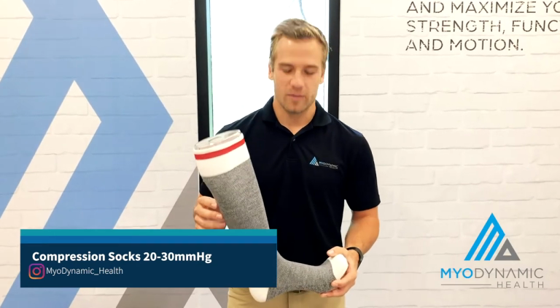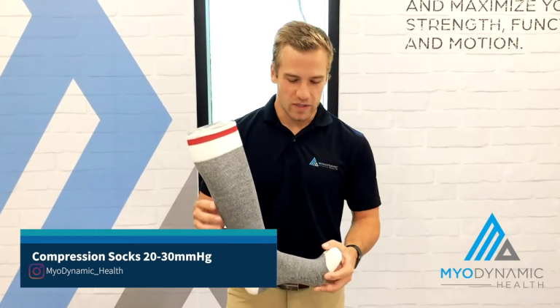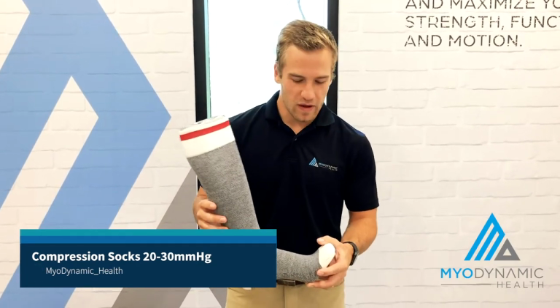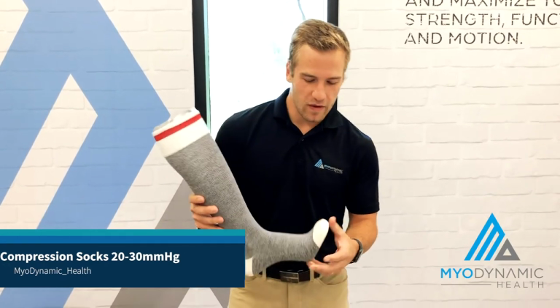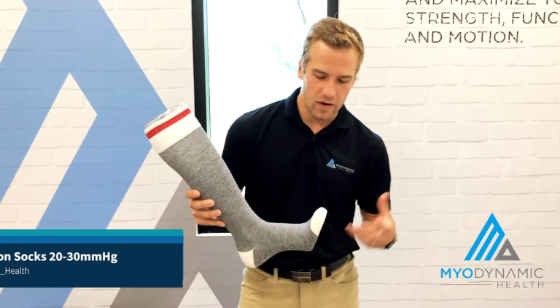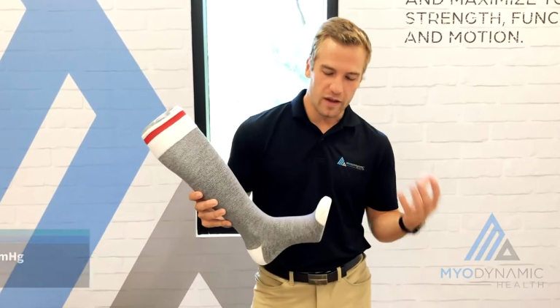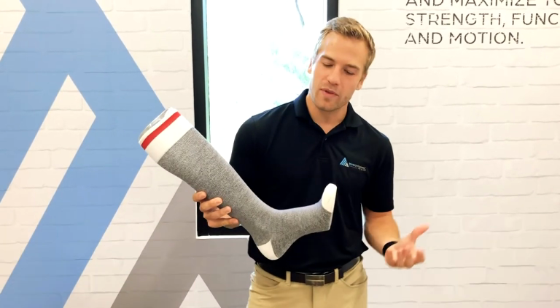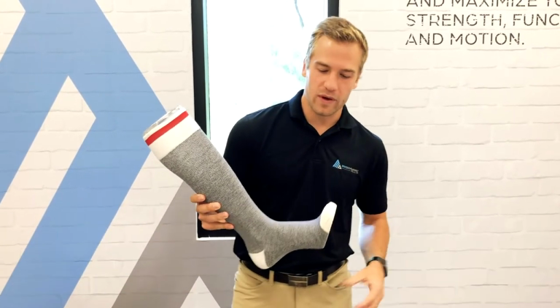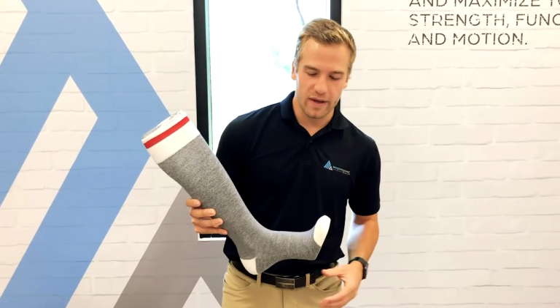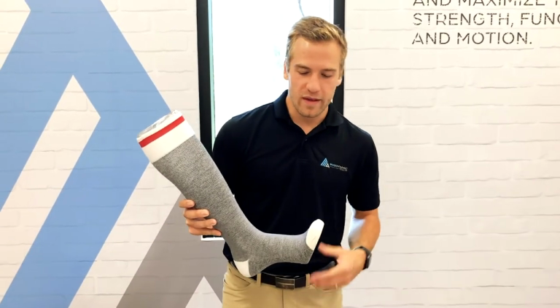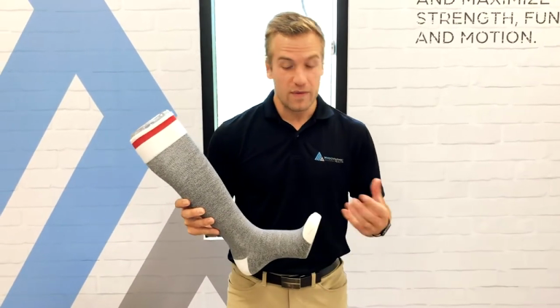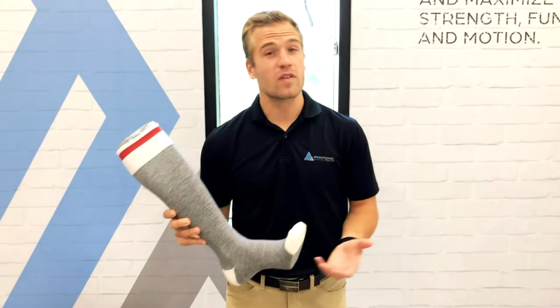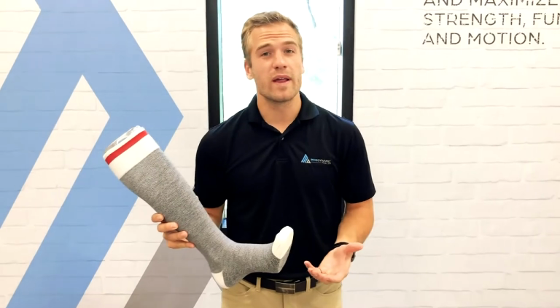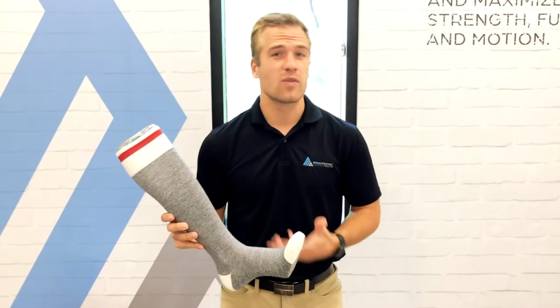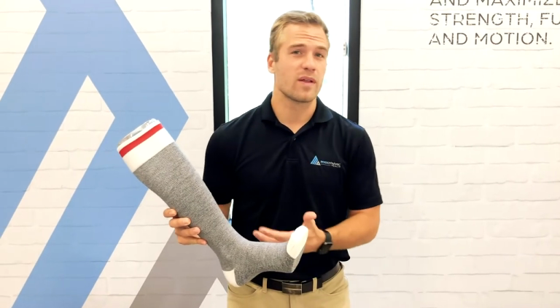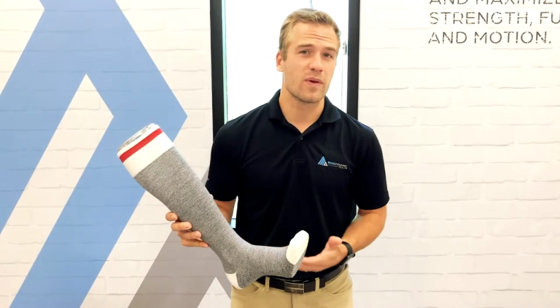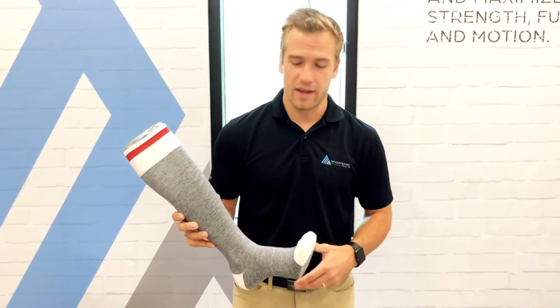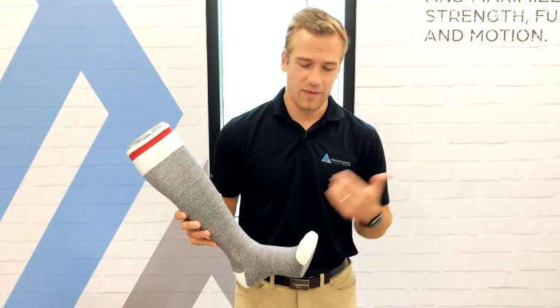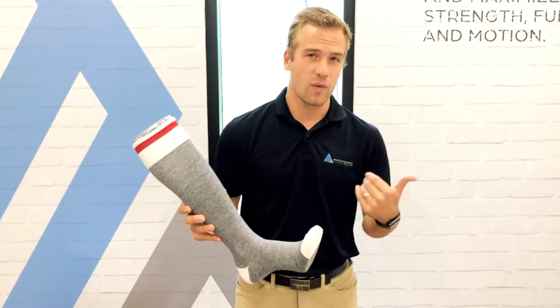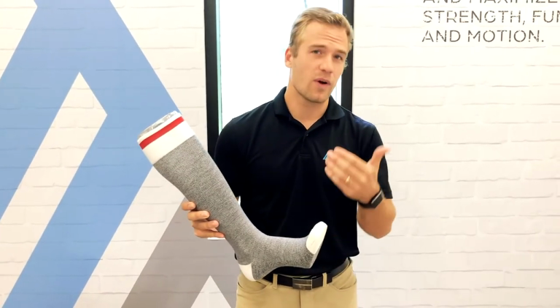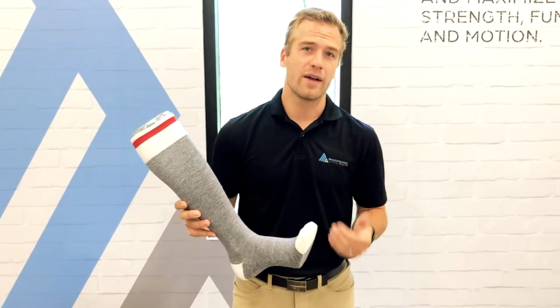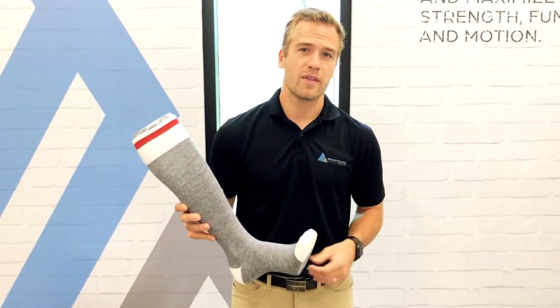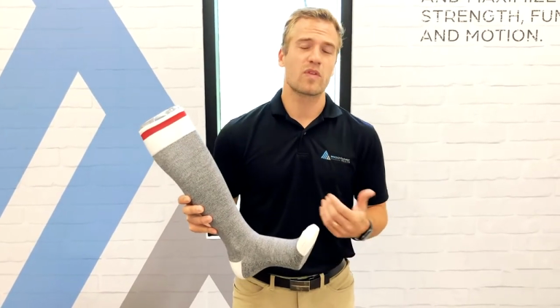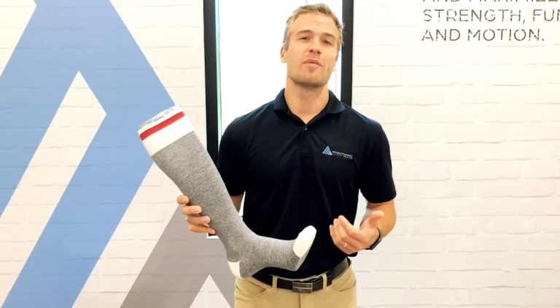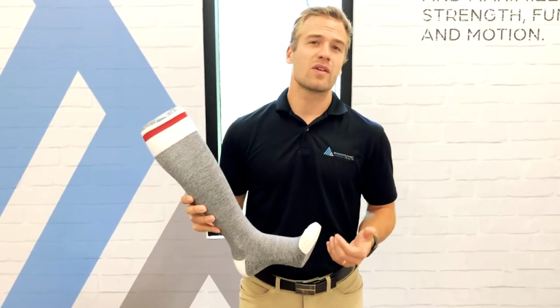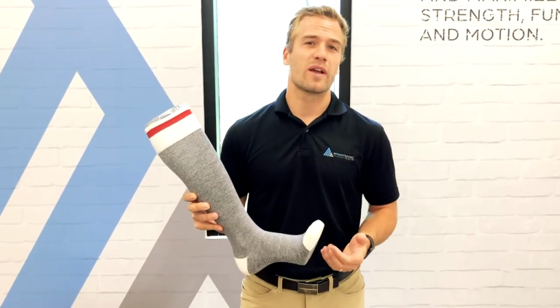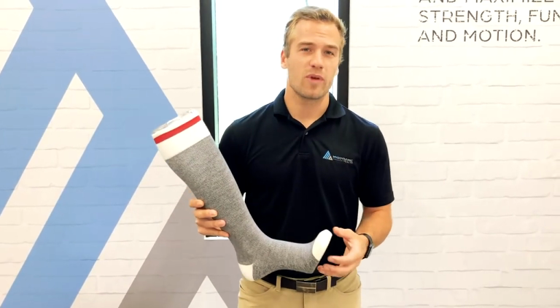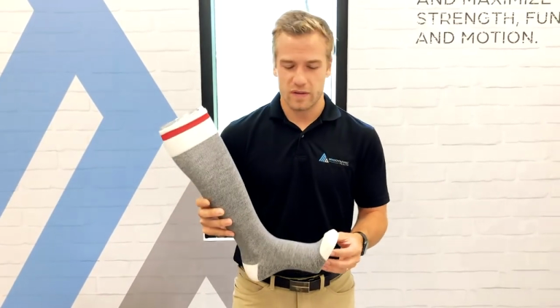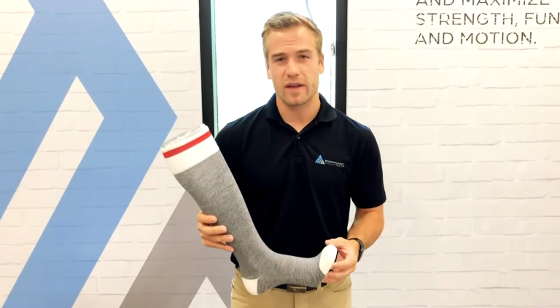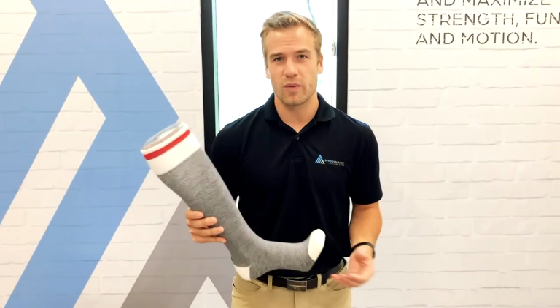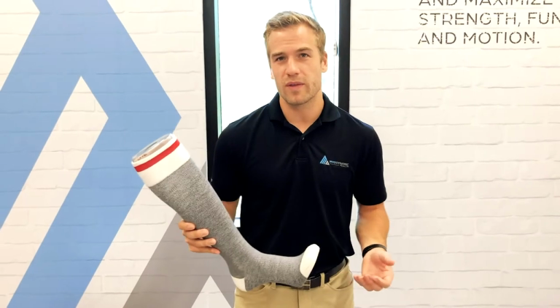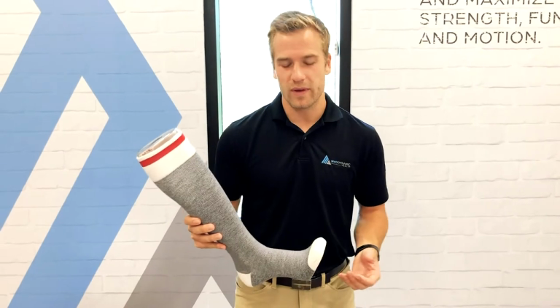Compression socks come in a couple of different grades: 15 to 20 and 20 to 30, and even lower or higher. The most common medical grade compression sock is 20 to 30.